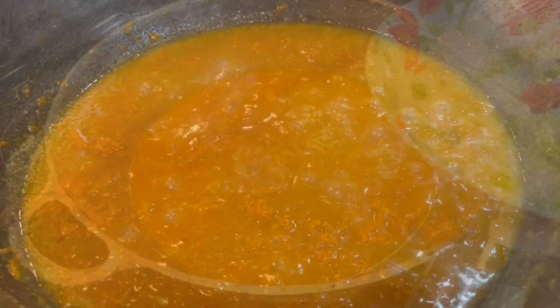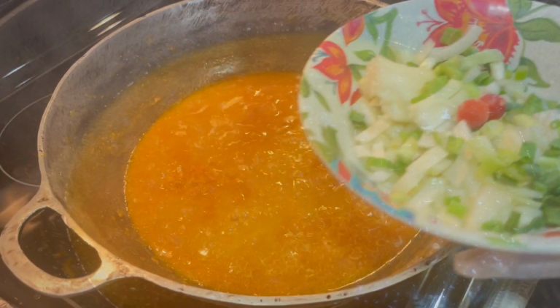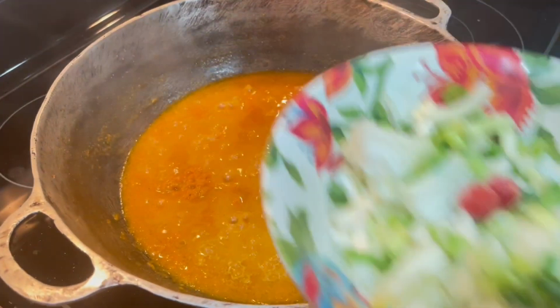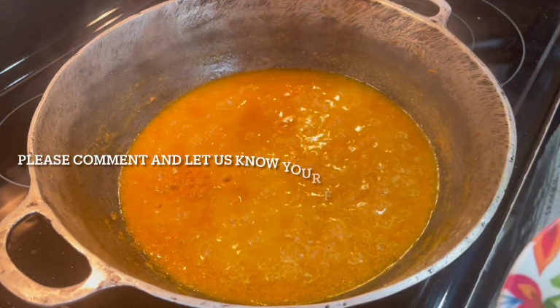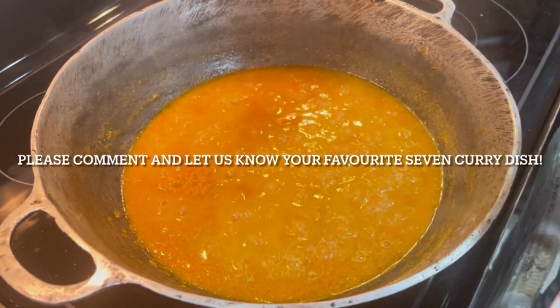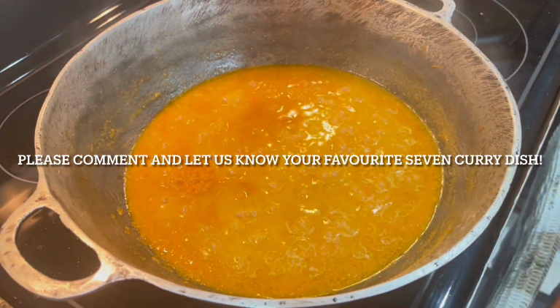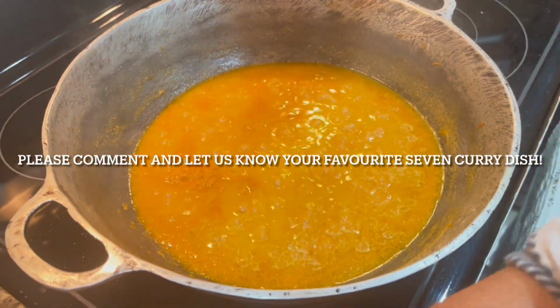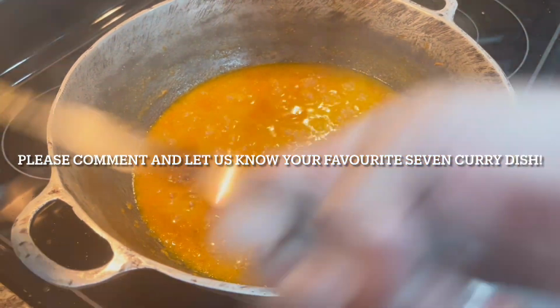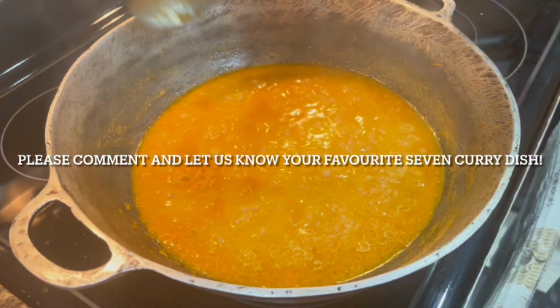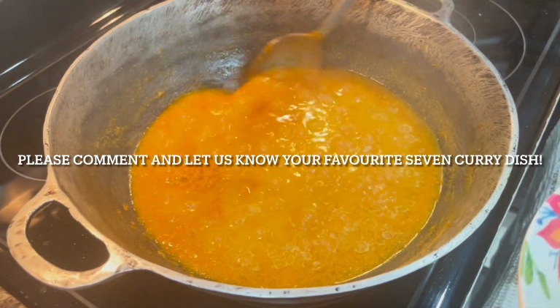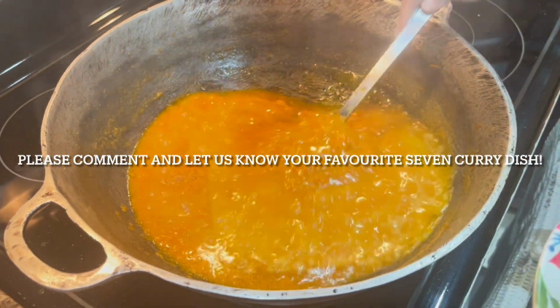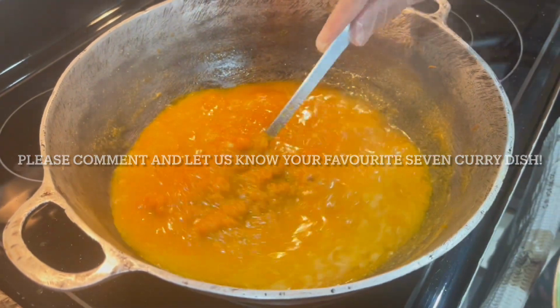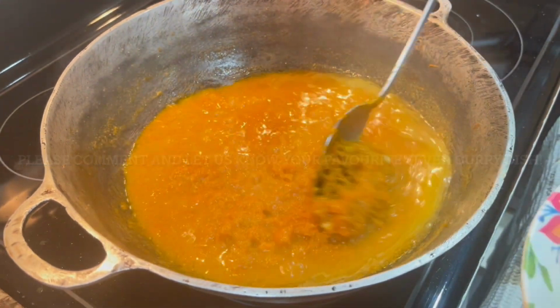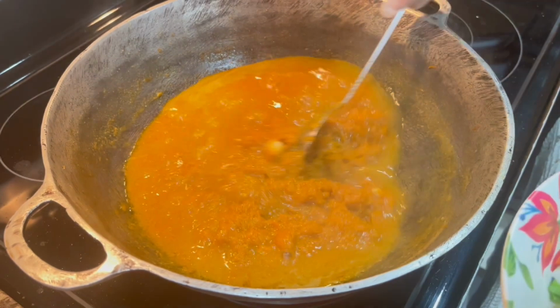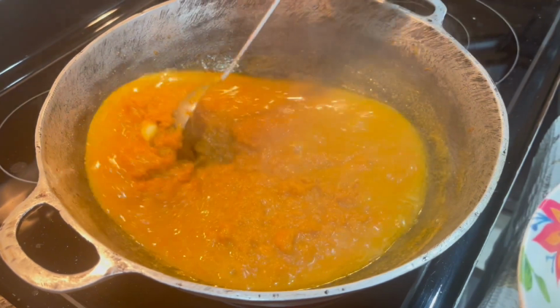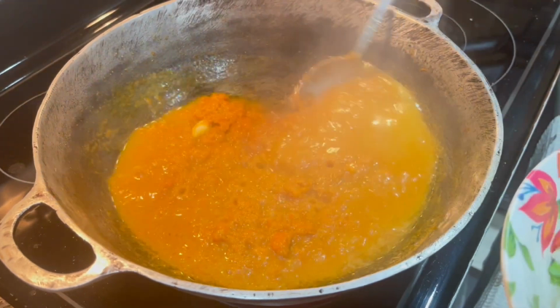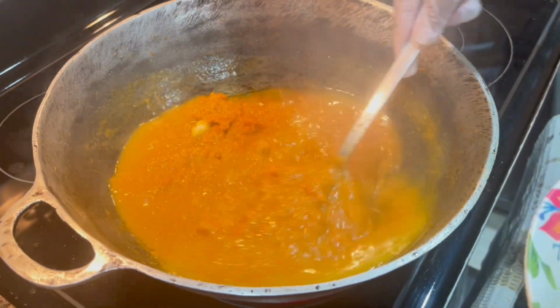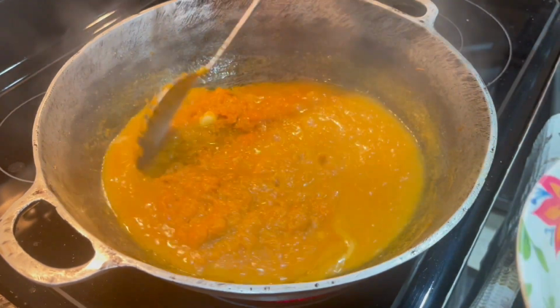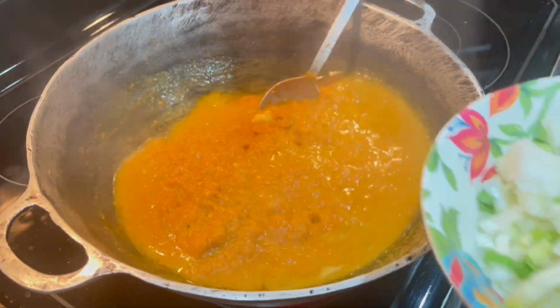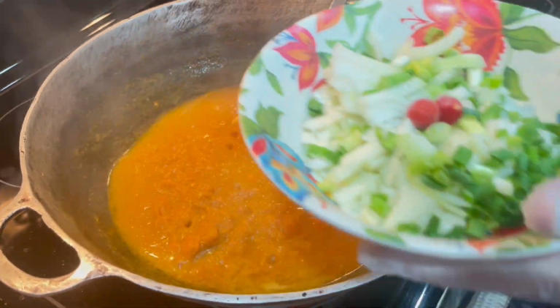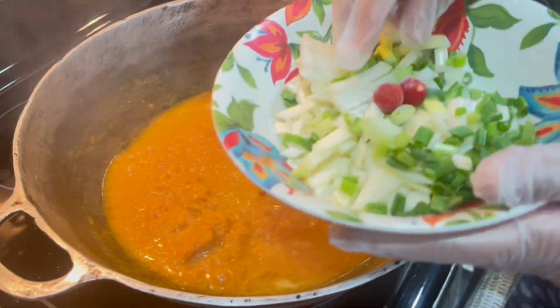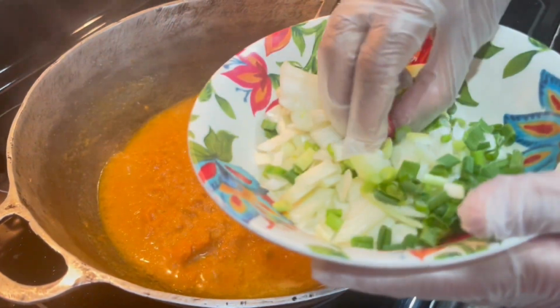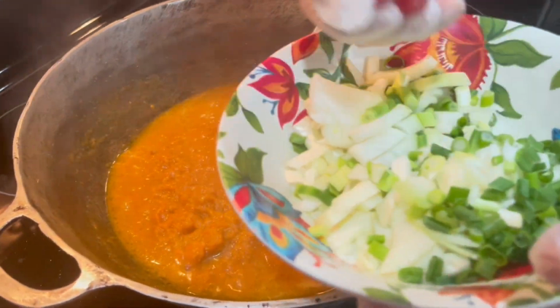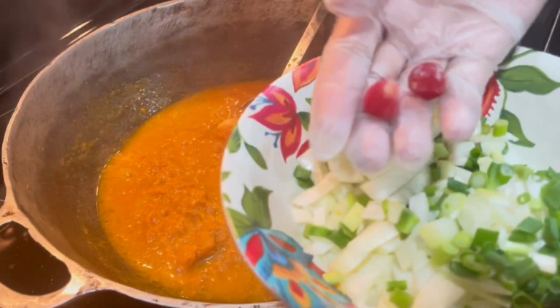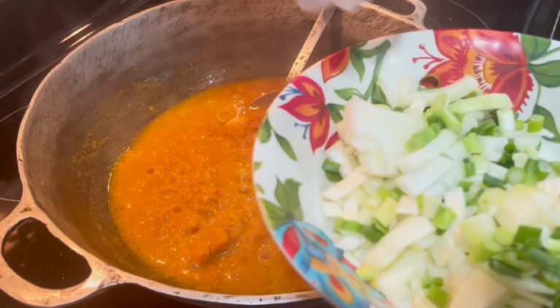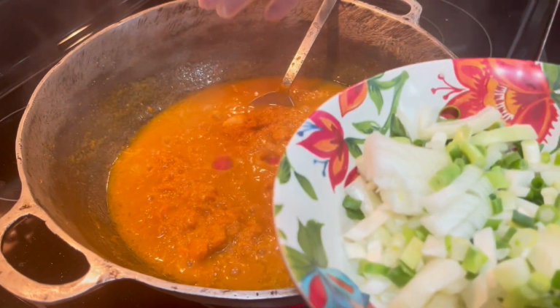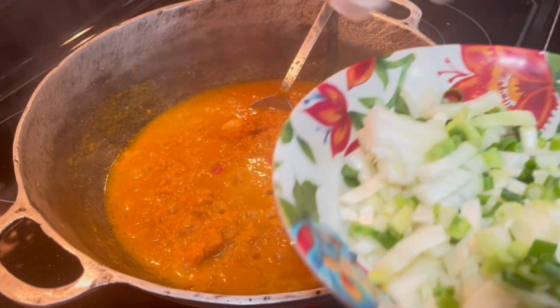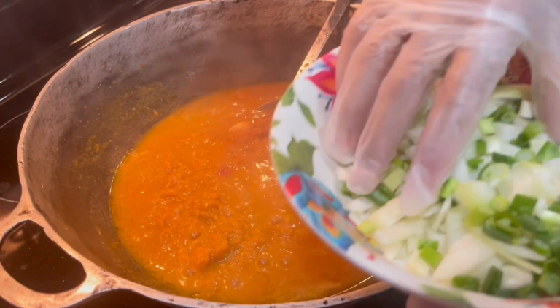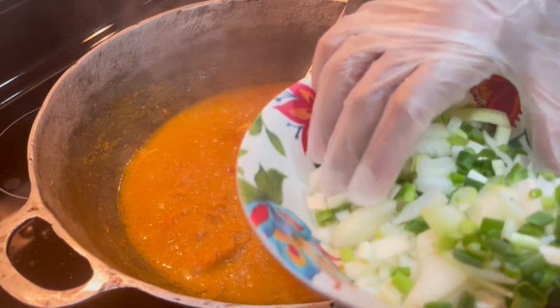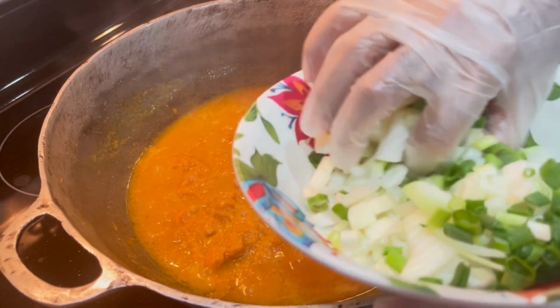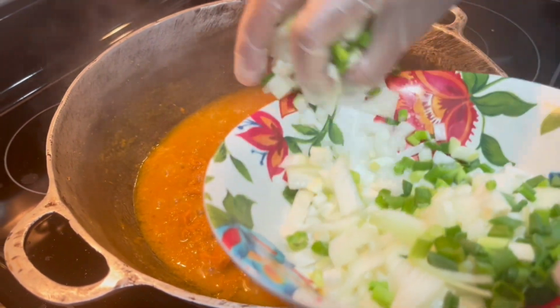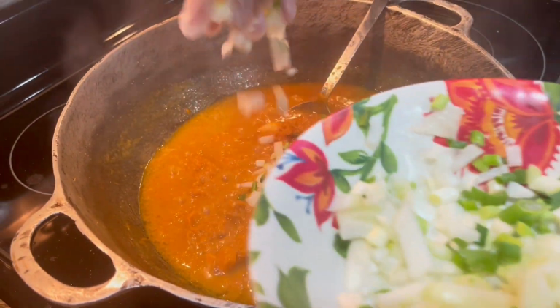Welcome back. The water has almost evaporated from my pumpkin. I have a little bit more, and I'm going to go ahead and add some hot pepper and some onion and green onion in.